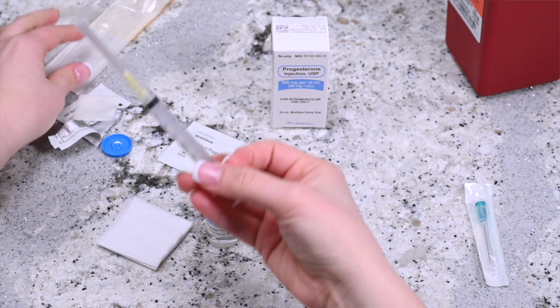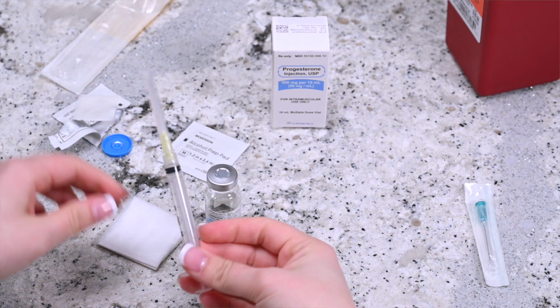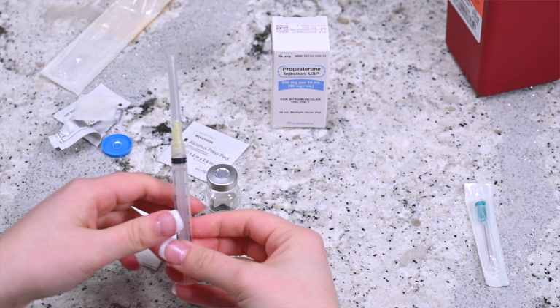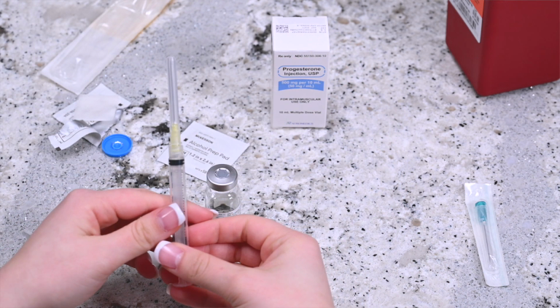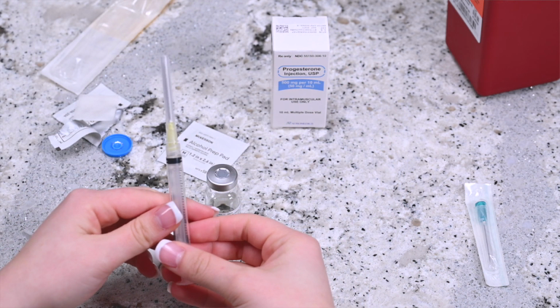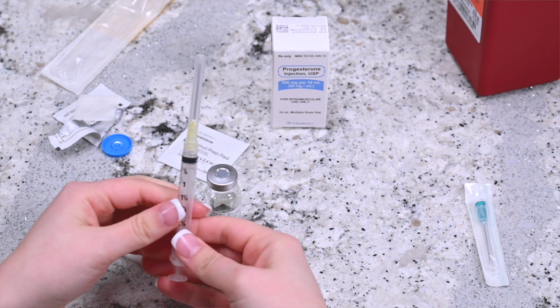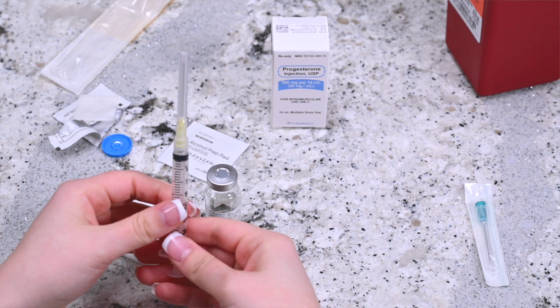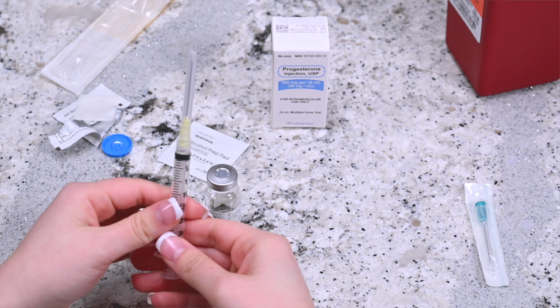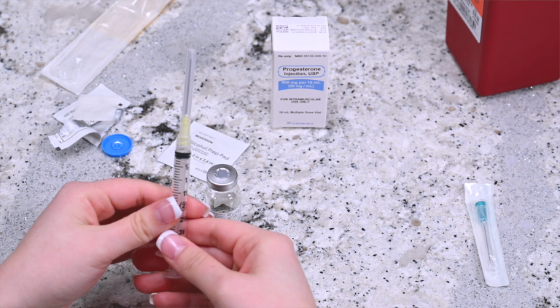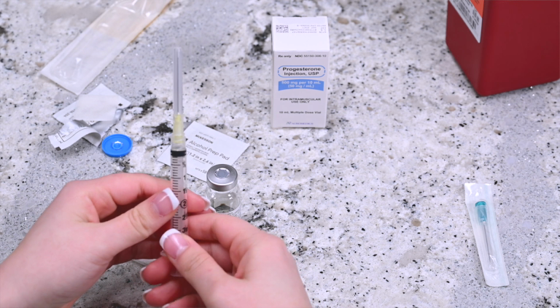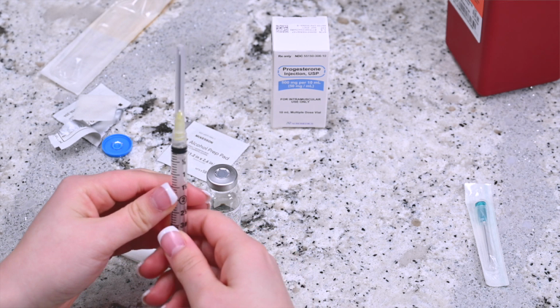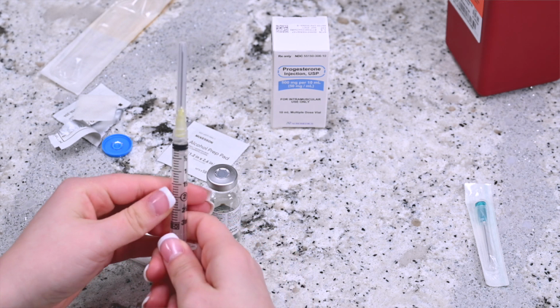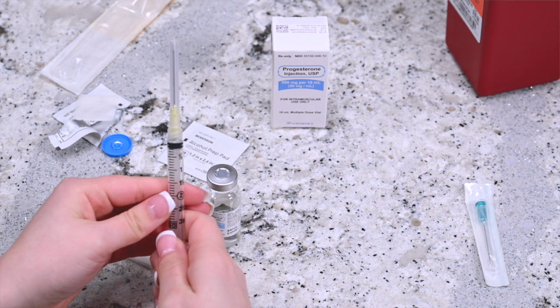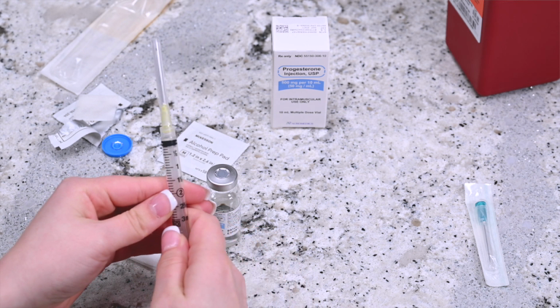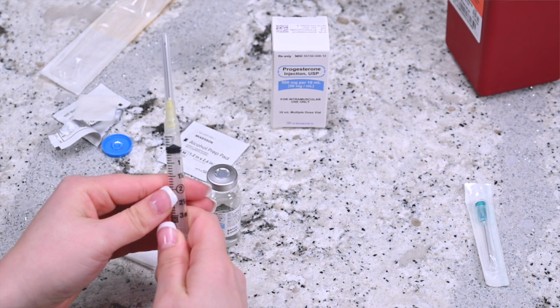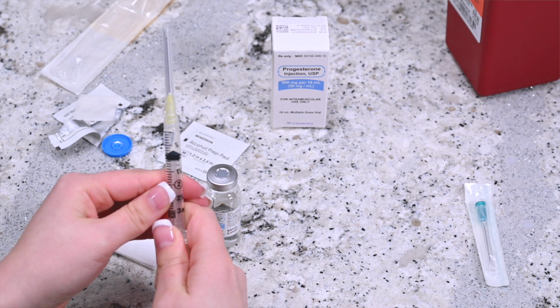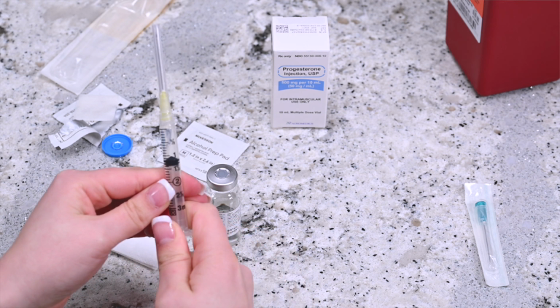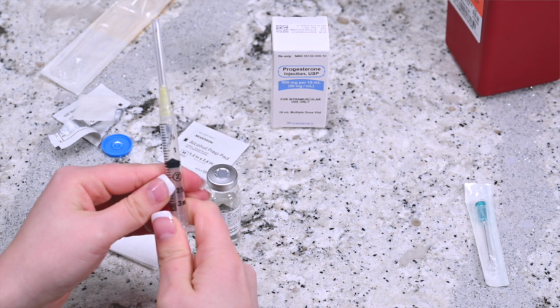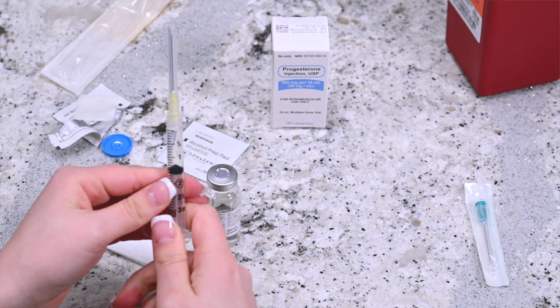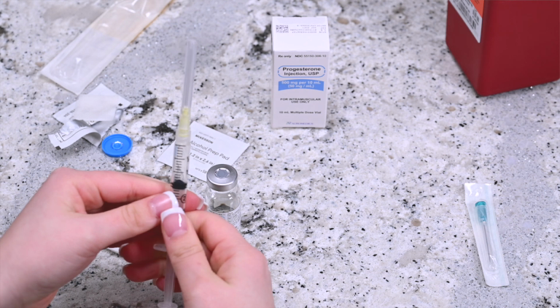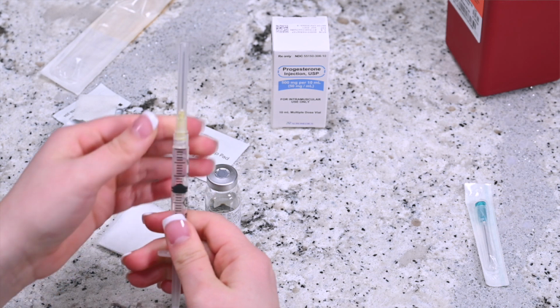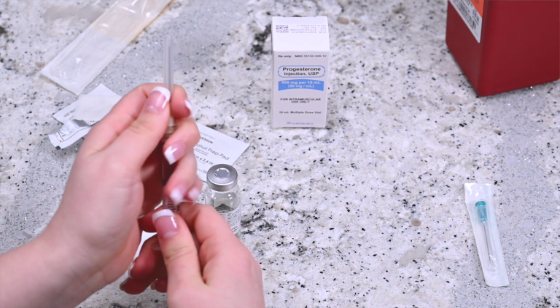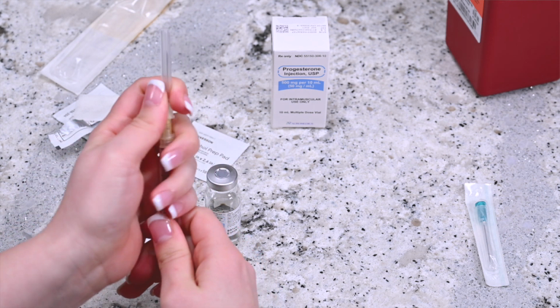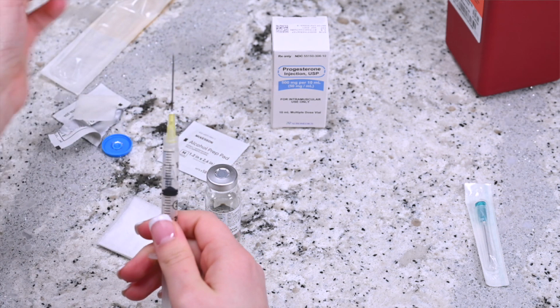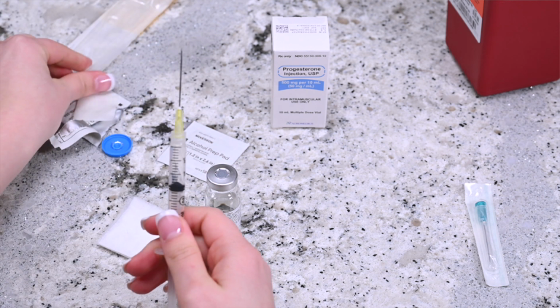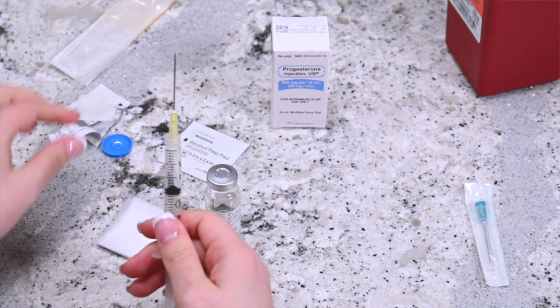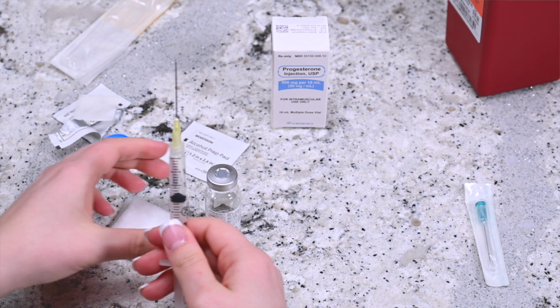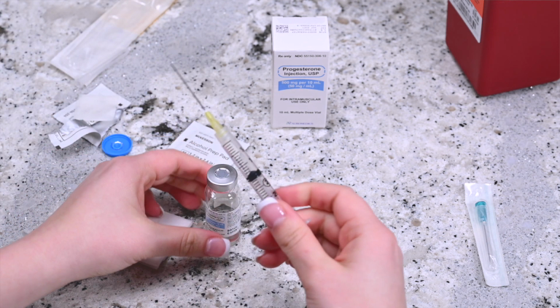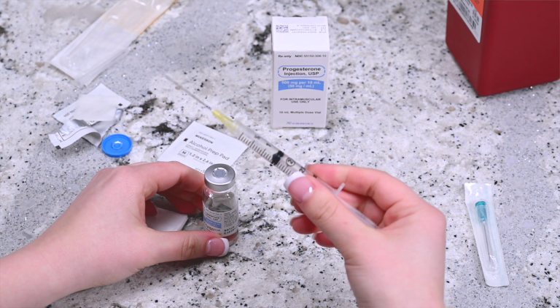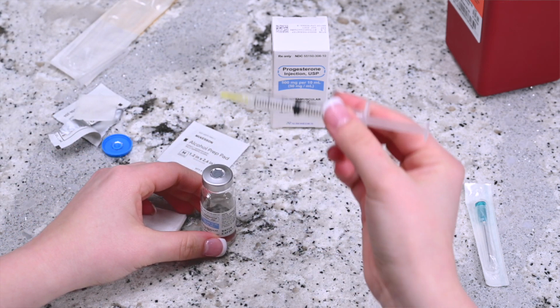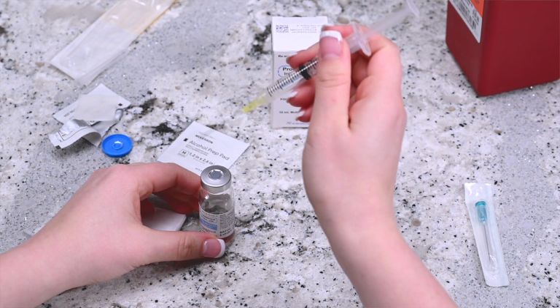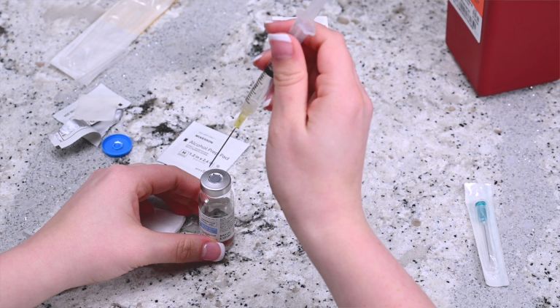Take the syringe with attached needle out of the packaging. Hold the syringe upright and draw in the same amount of air as the dosage required. Place the needle into the rubber stopper on the vial and press down on the plunger until all the air transfers into the vial.